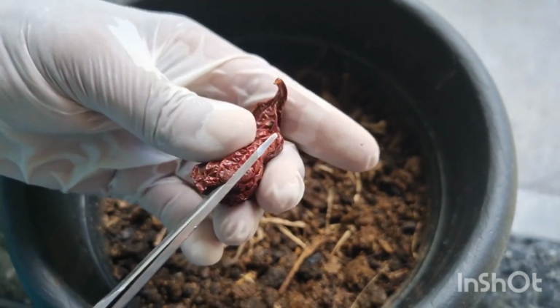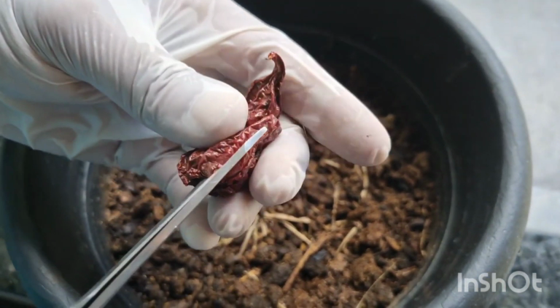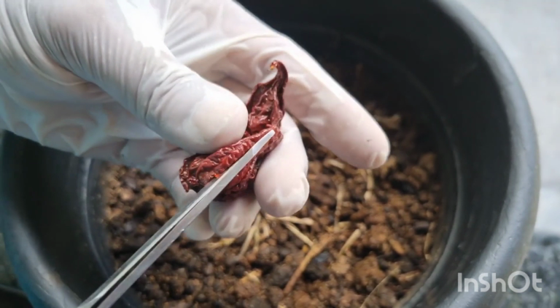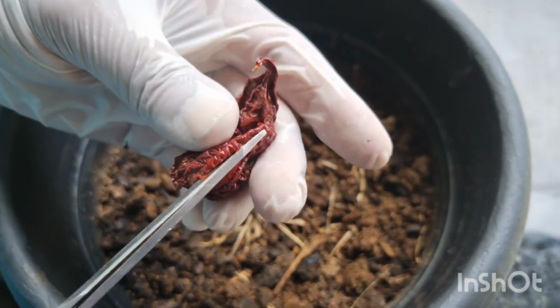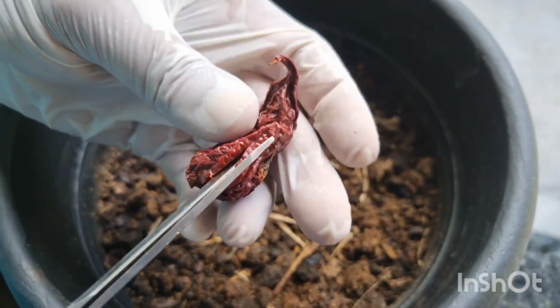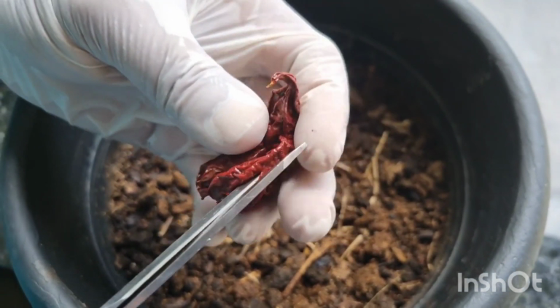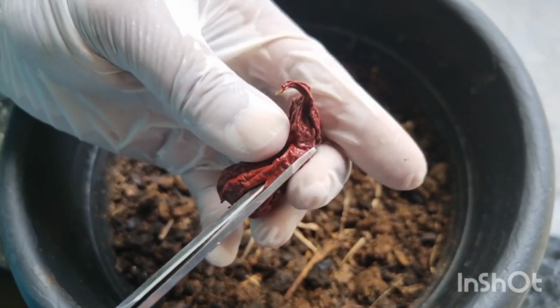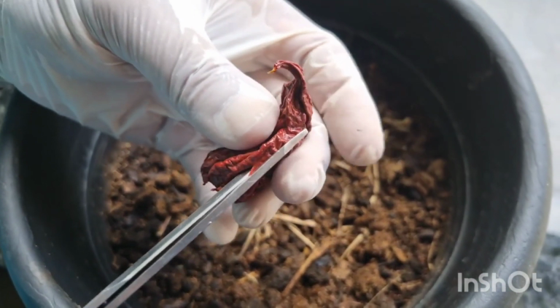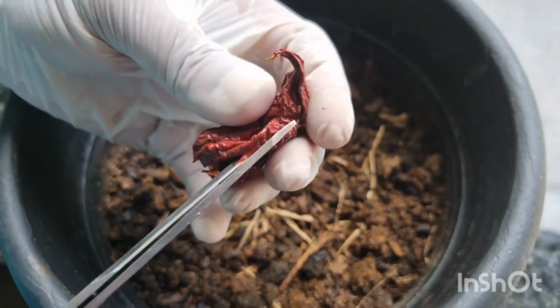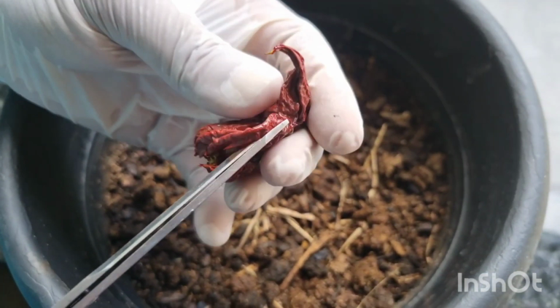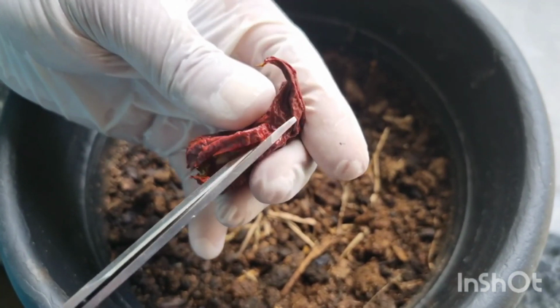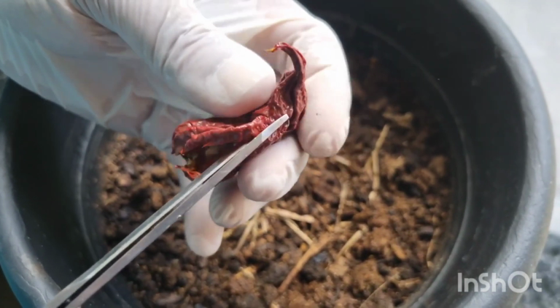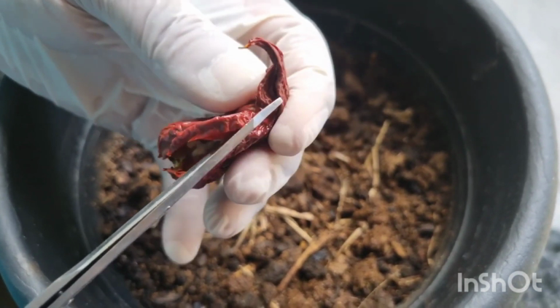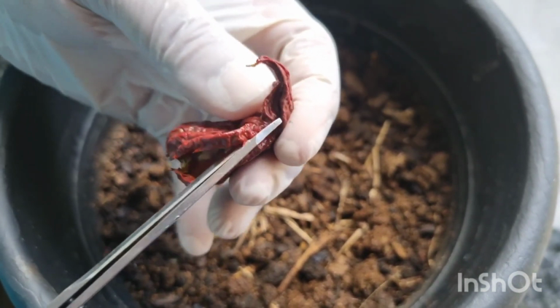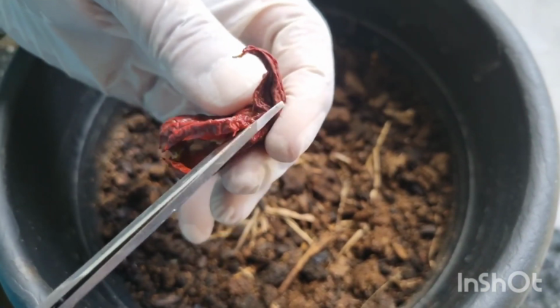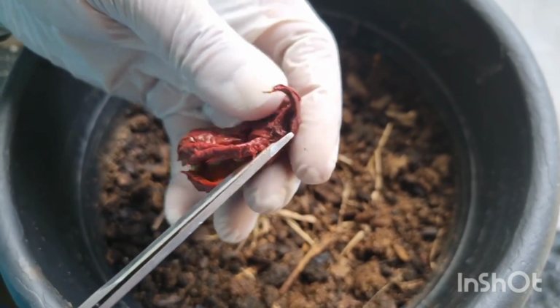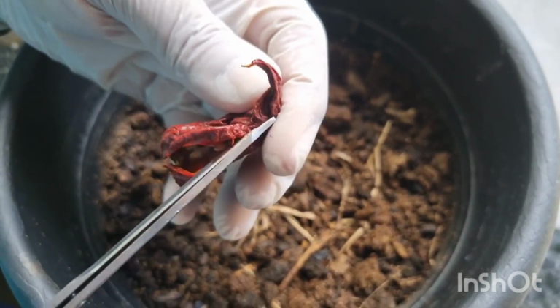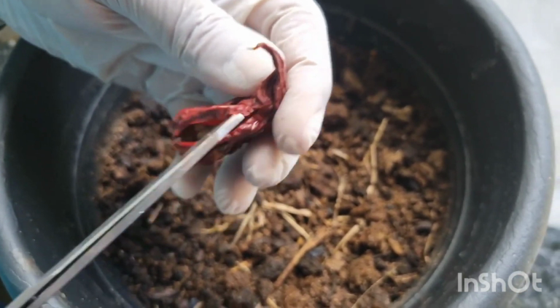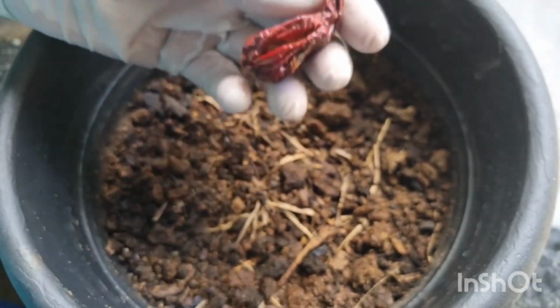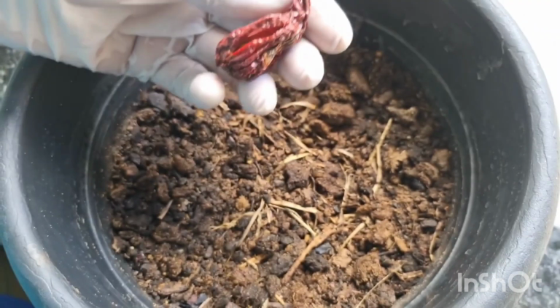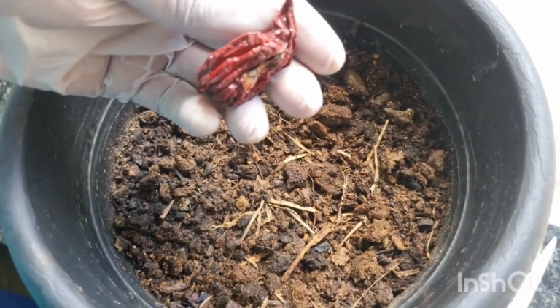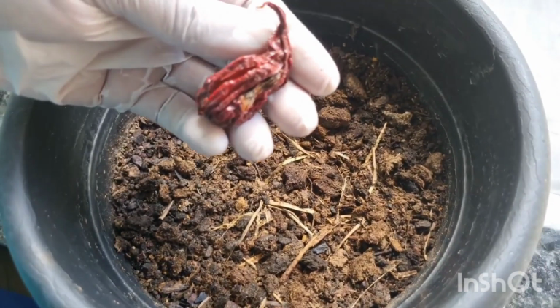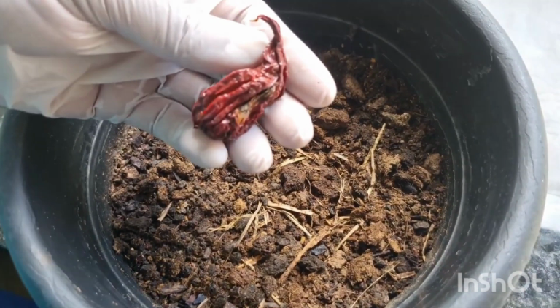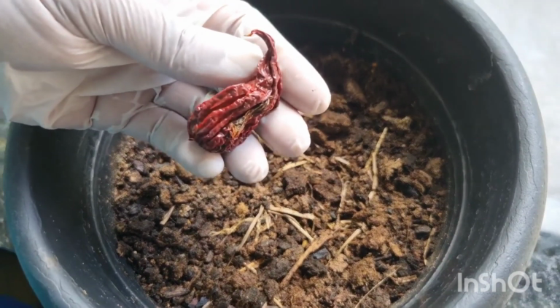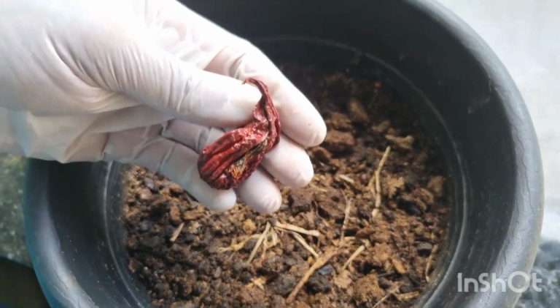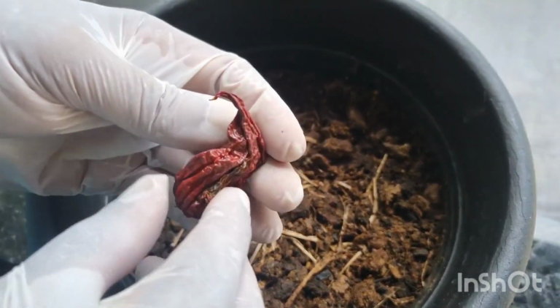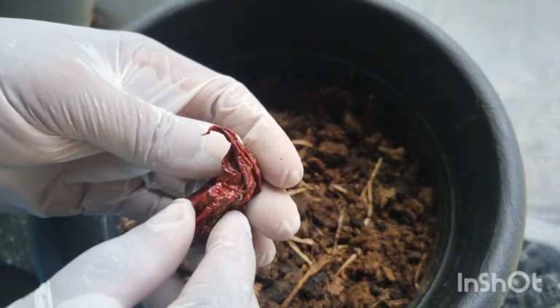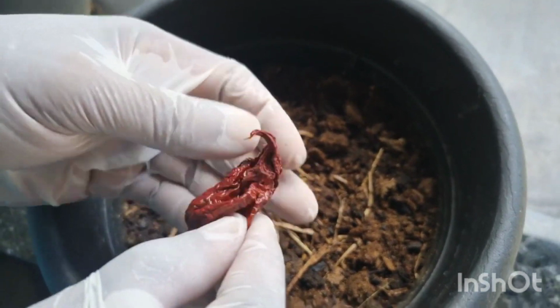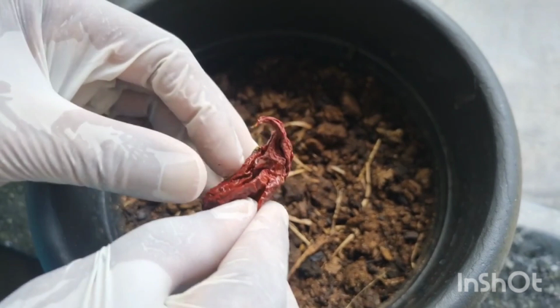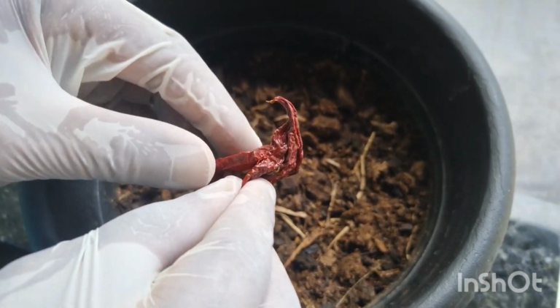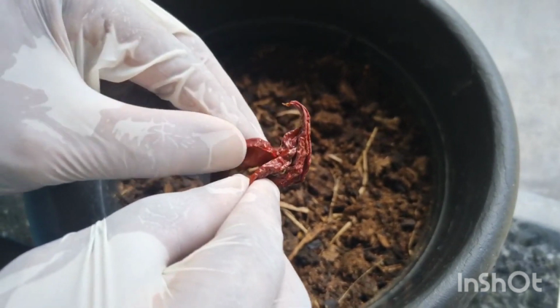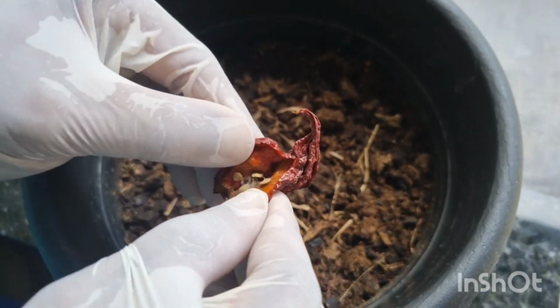Não manuseie essa pimenta sem a luva, tá gente? Por quê? Porque o ardume dela é tão forte que vai entrar na sua pele, e quando entrar na pele vai arder por dentro.